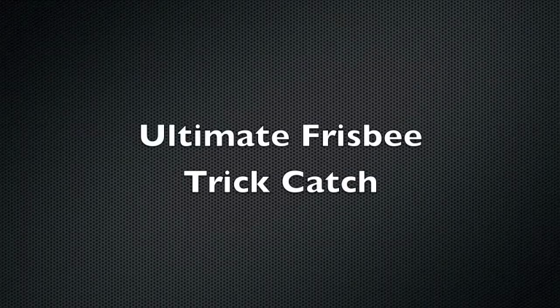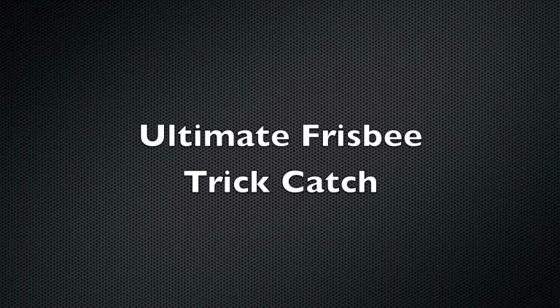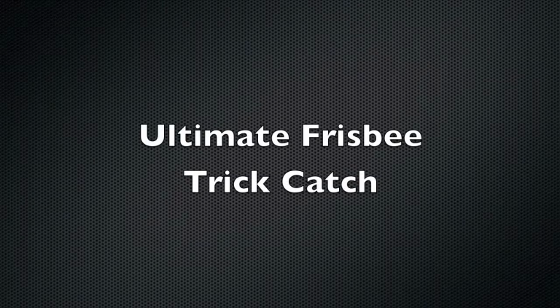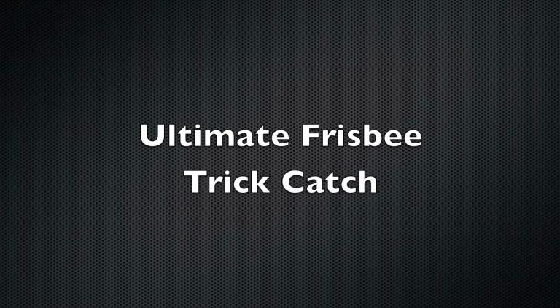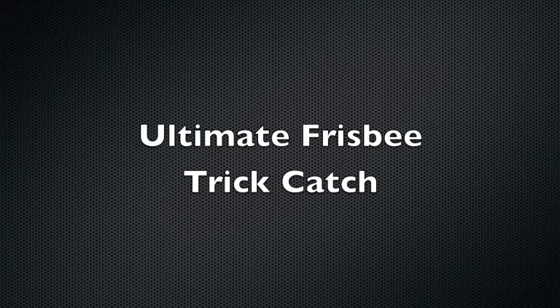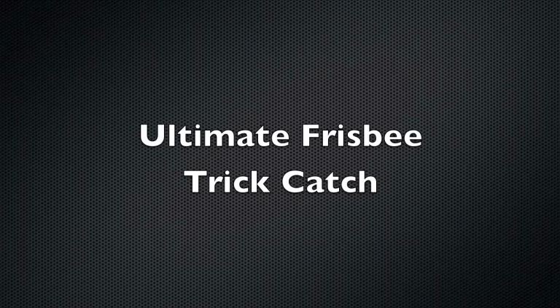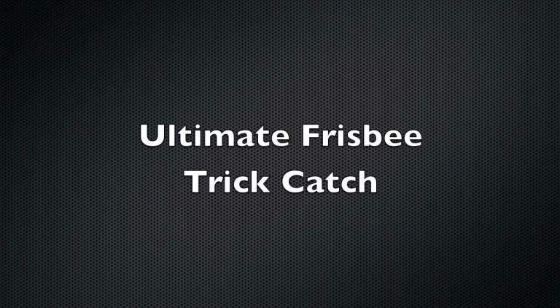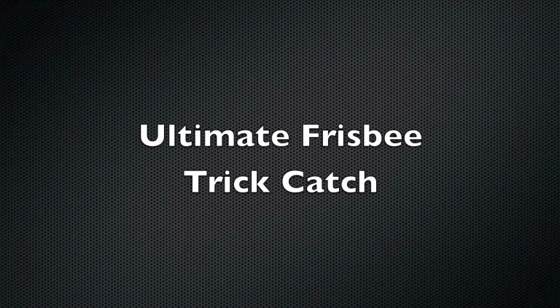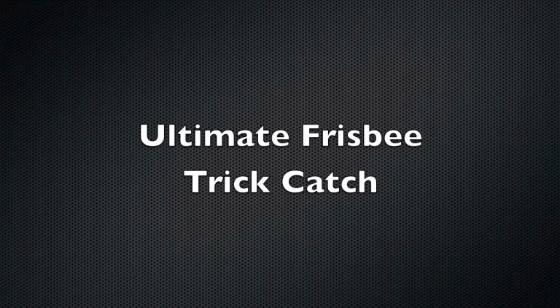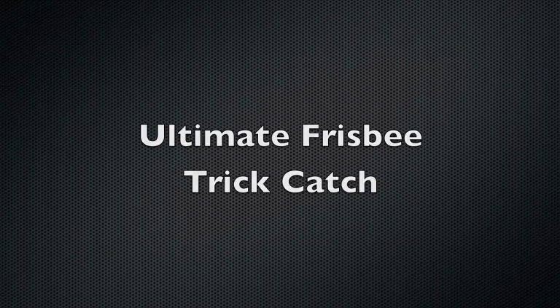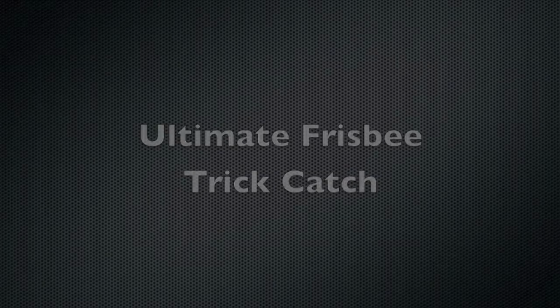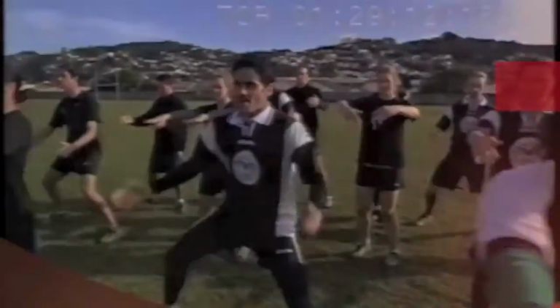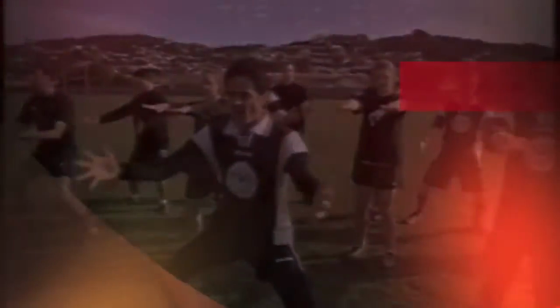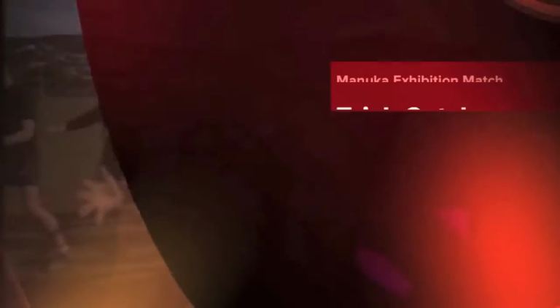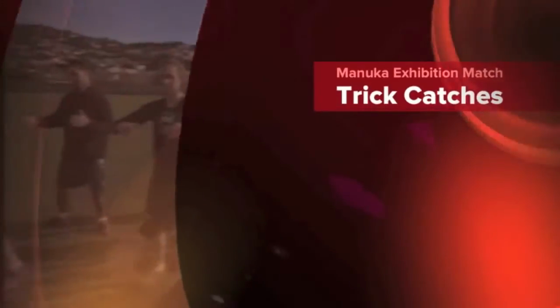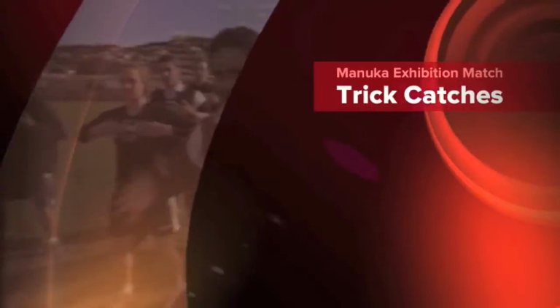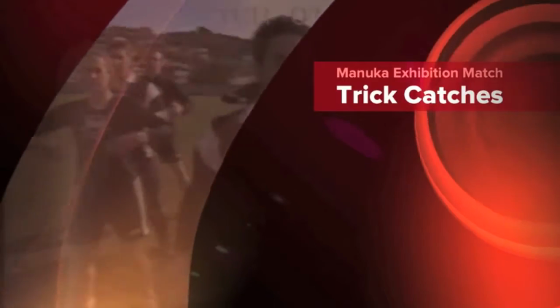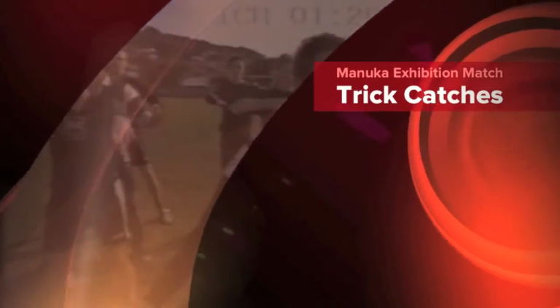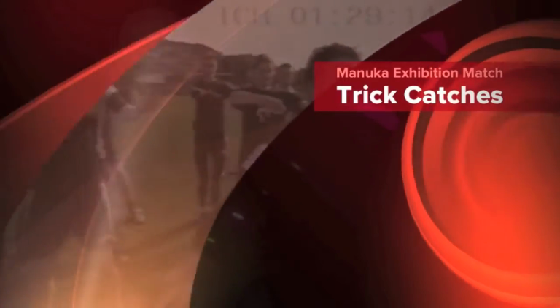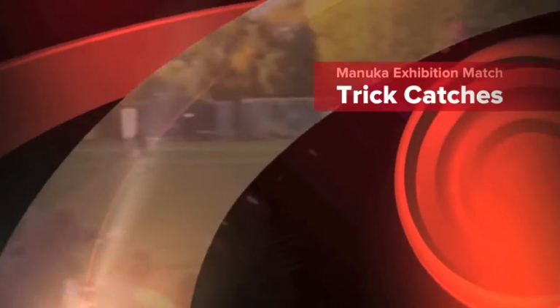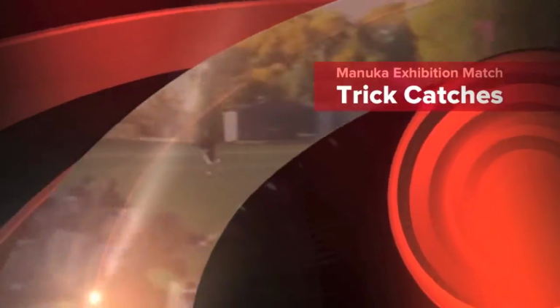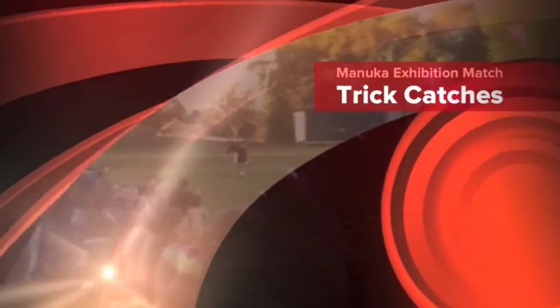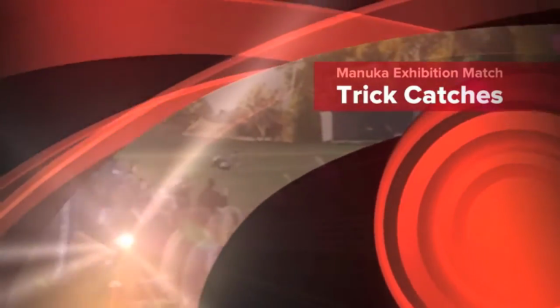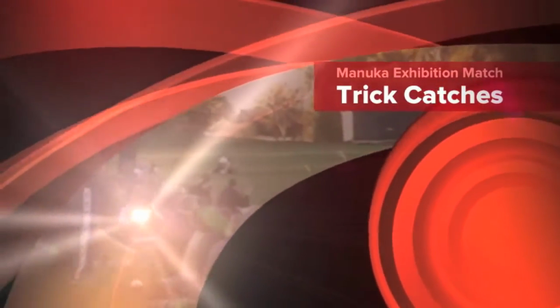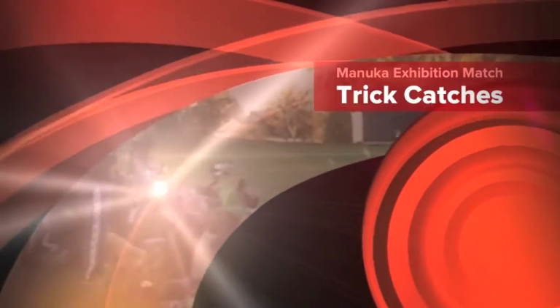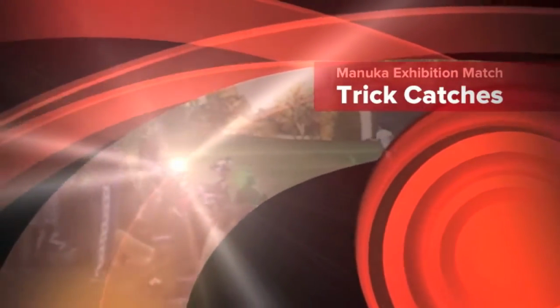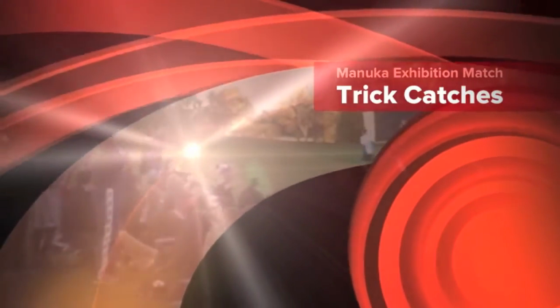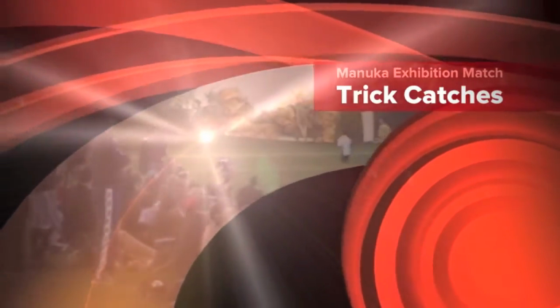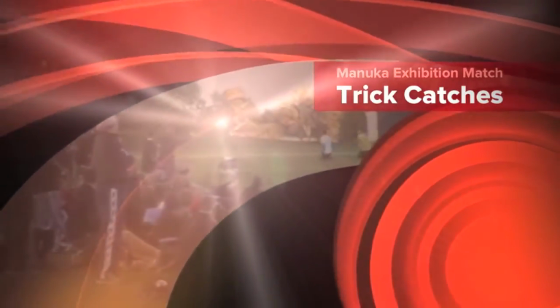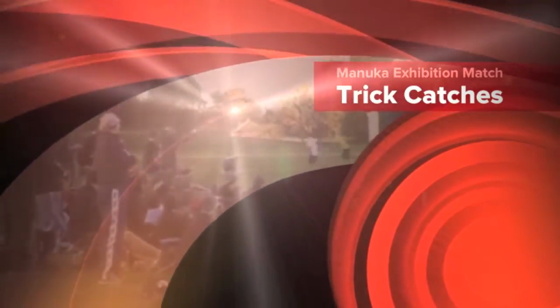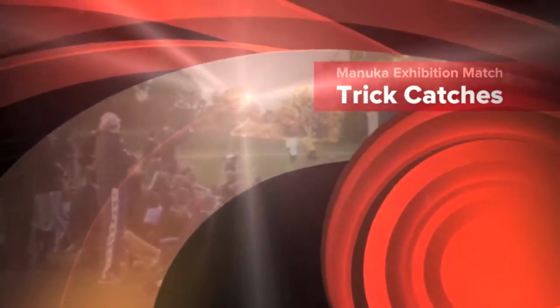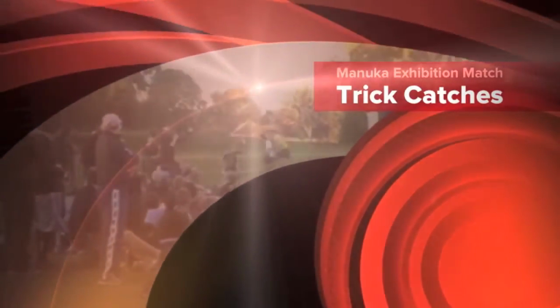What's up guys? We're going to be showing our first Ultimate Frisbee Trick Catch today. I'm pretty excited about this. It was sent in by Gaza from New Zealand, and it was a pretty filthy catch.